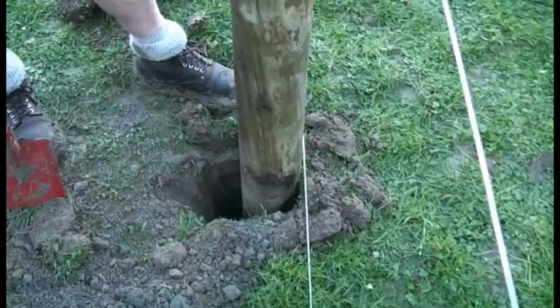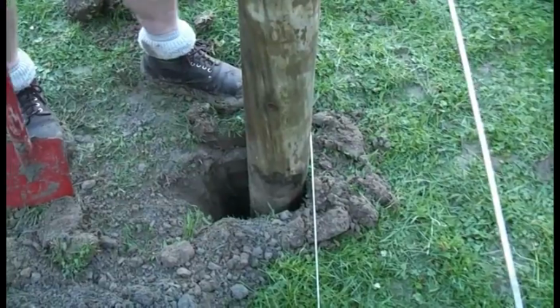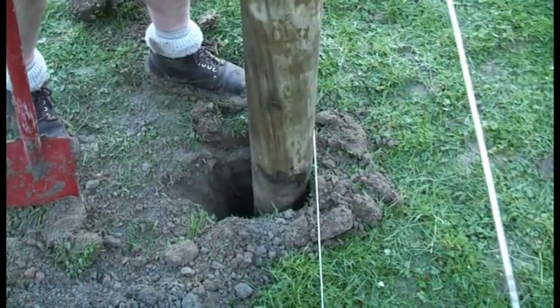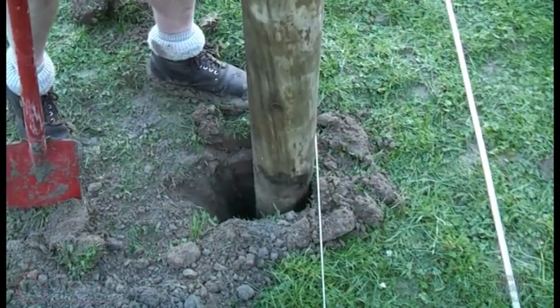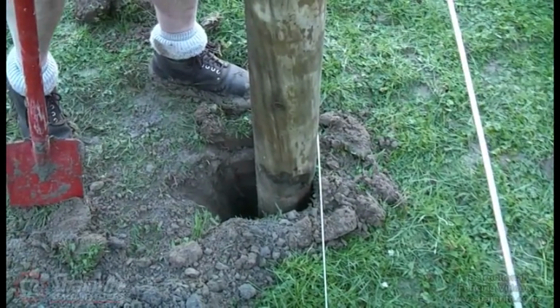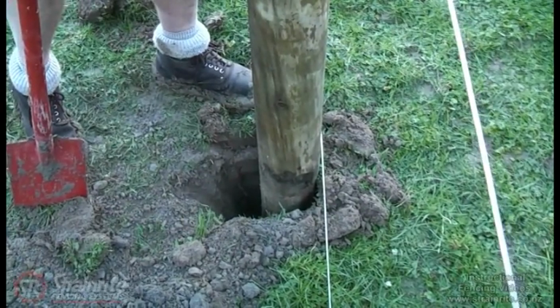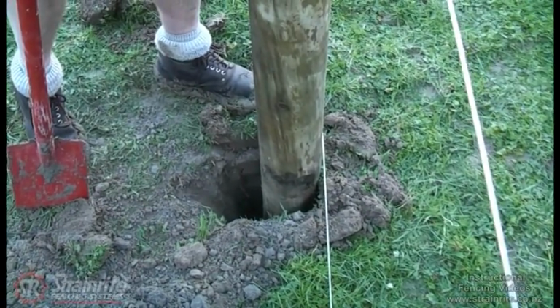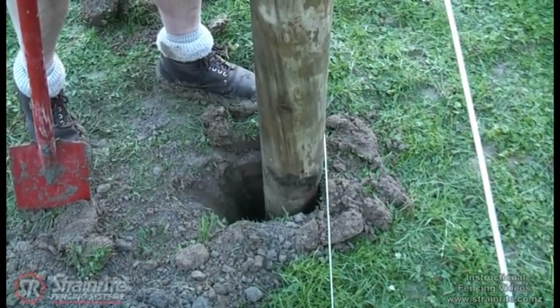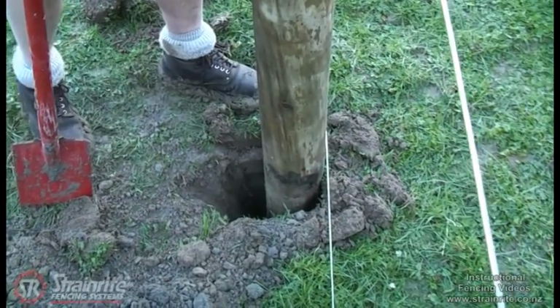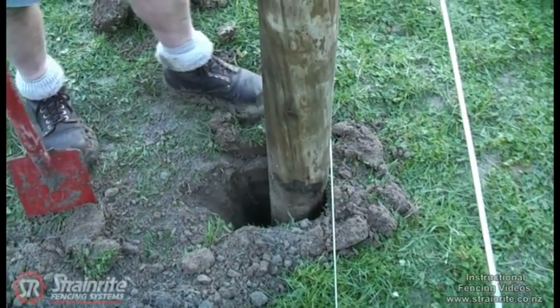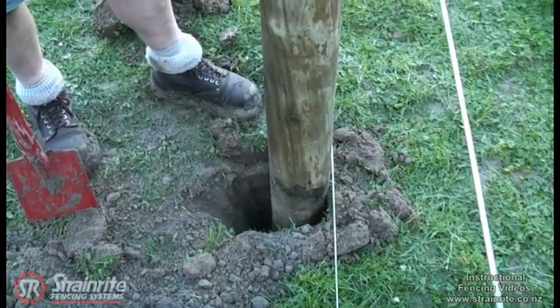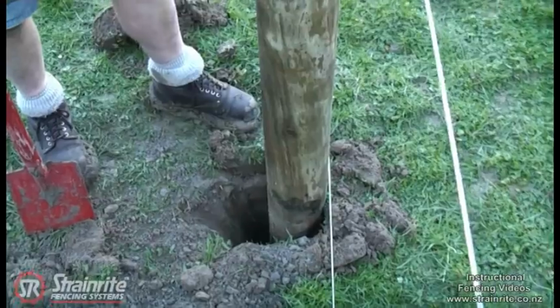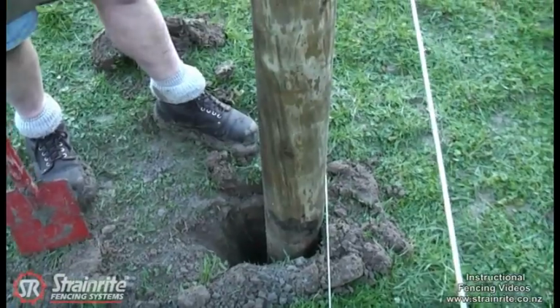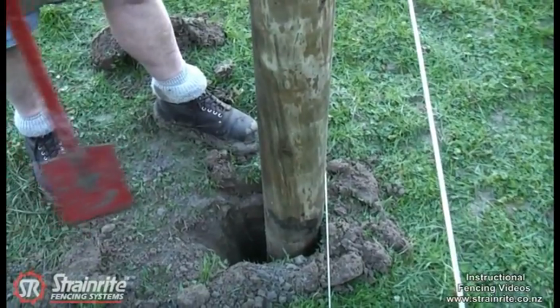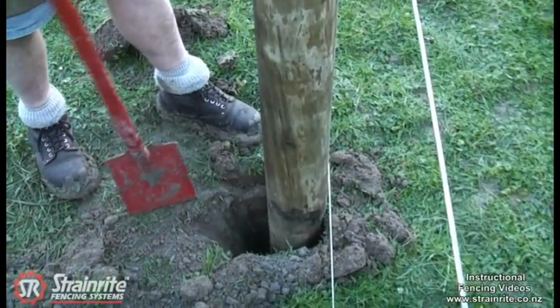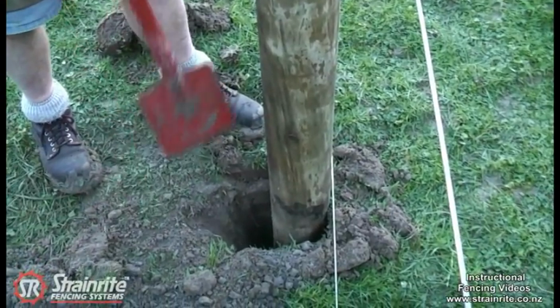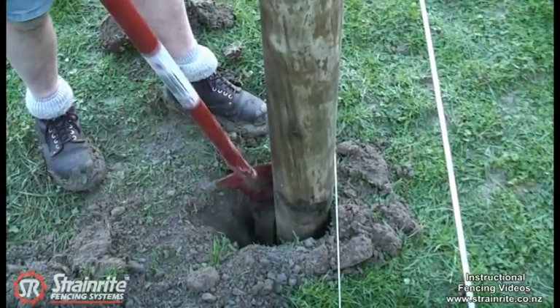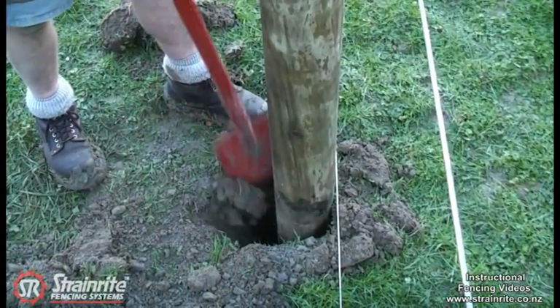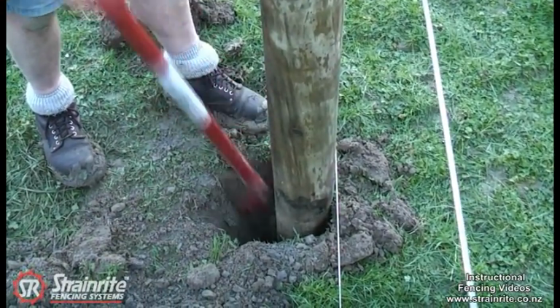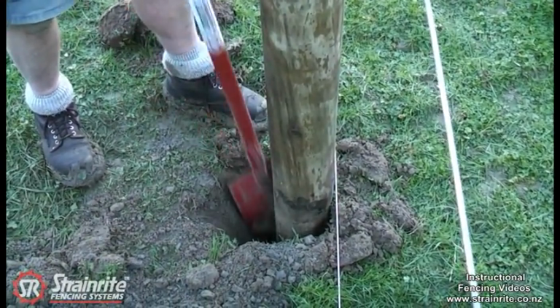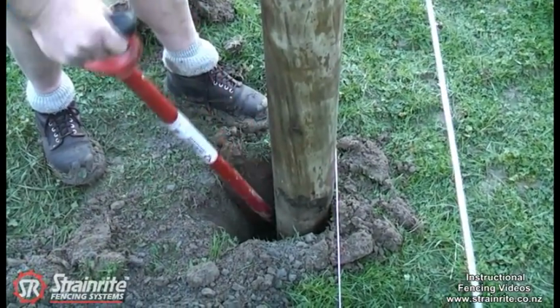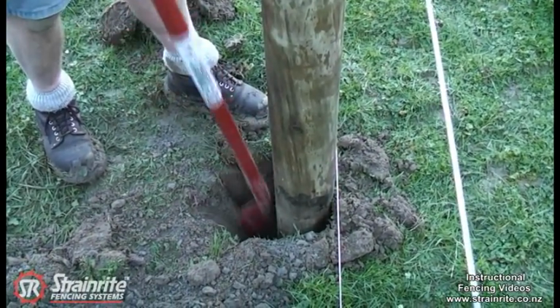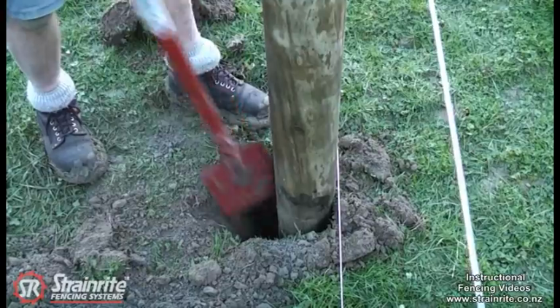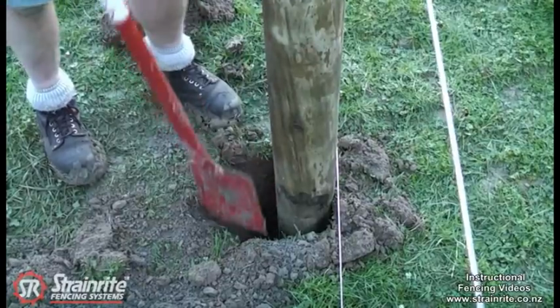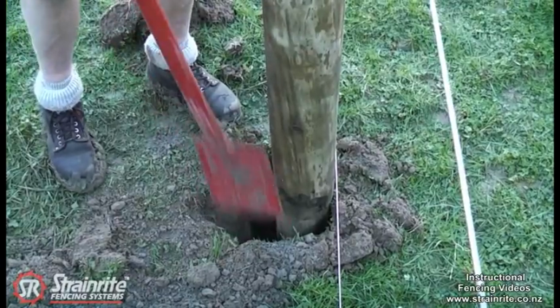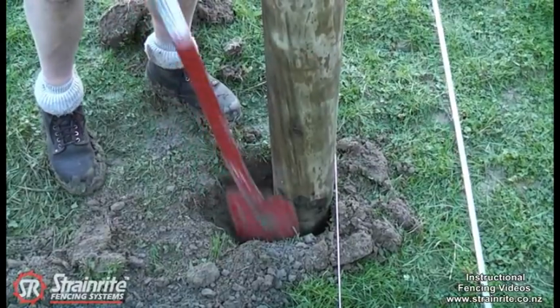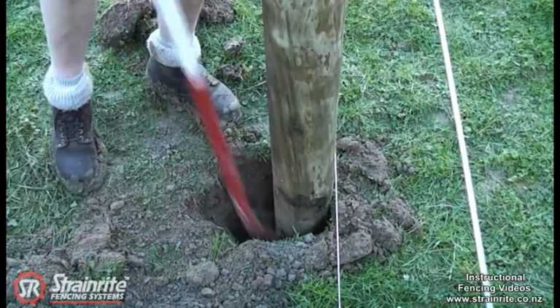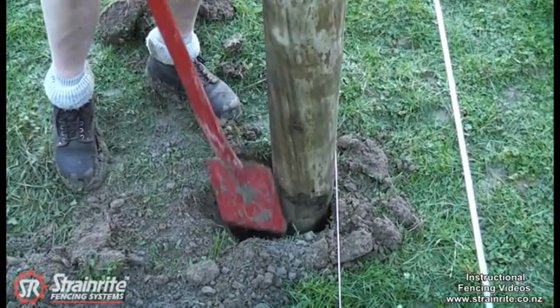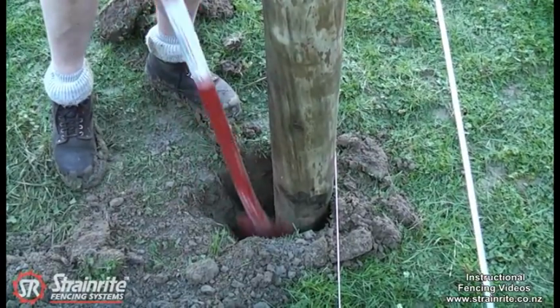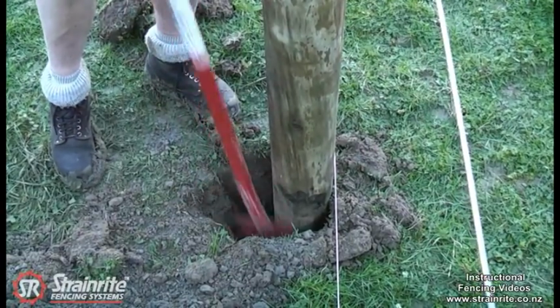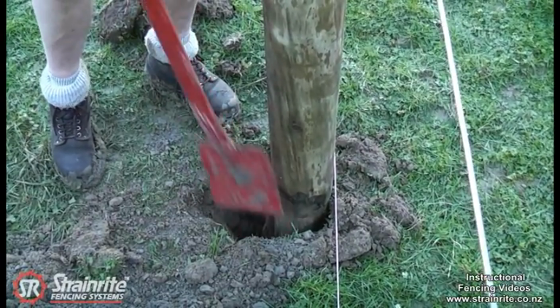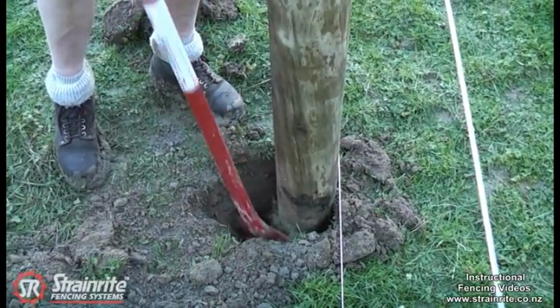Get the post as close as you can to the wires so you get the hole faced up nicely, sitting as close to the wires as possible without touching them. If you've dug an economic hole you might have to dig the sides in a little bit so the rammer goes down each side.